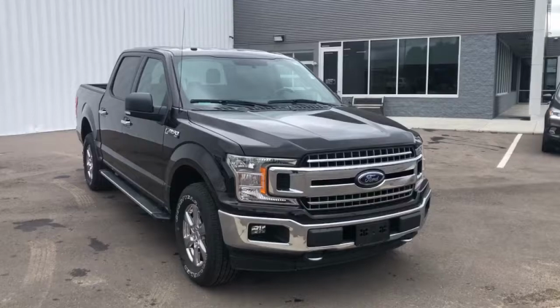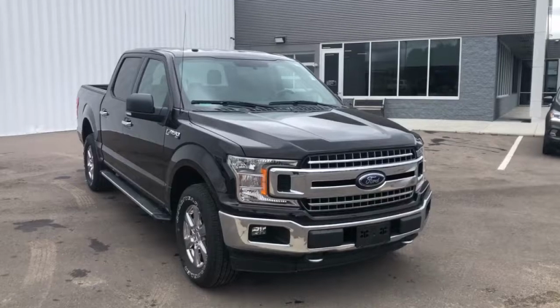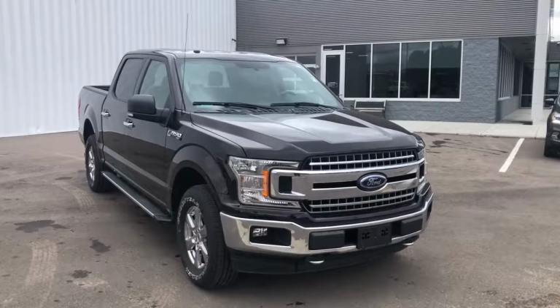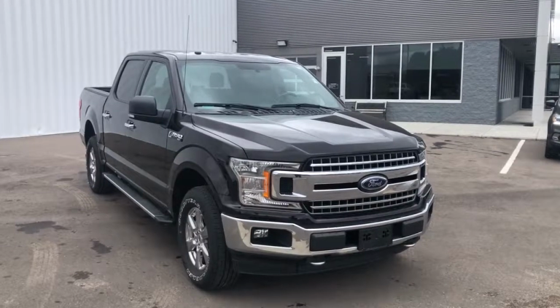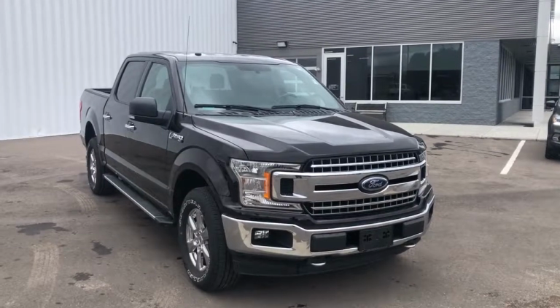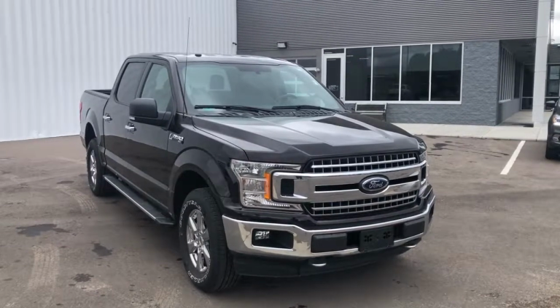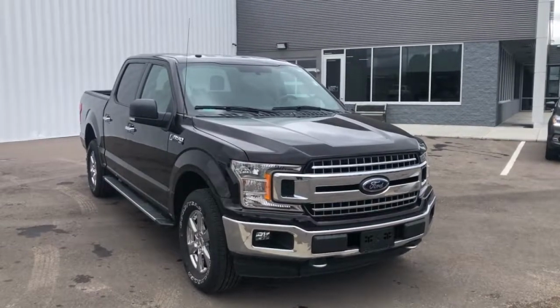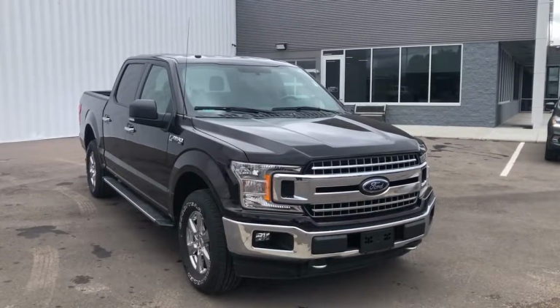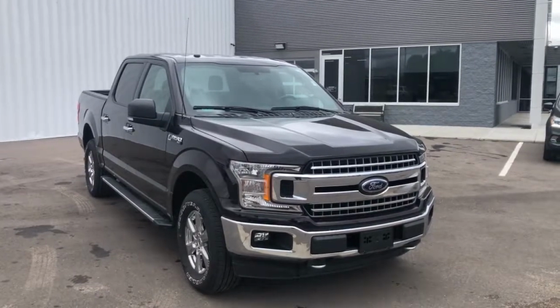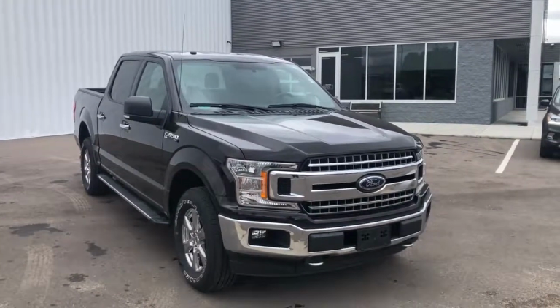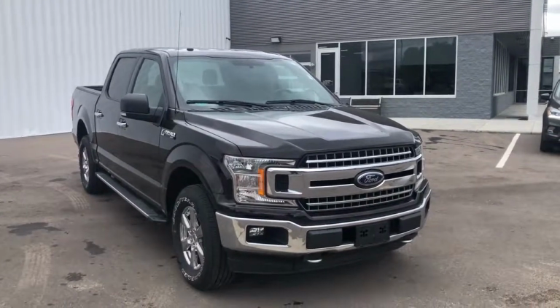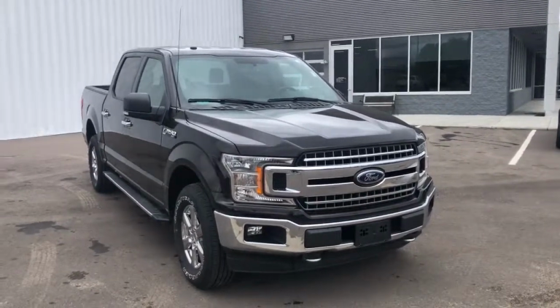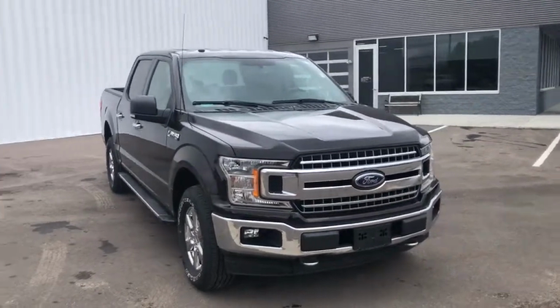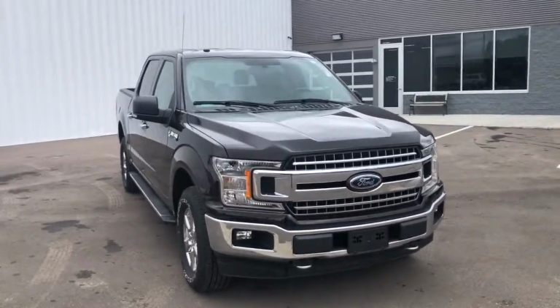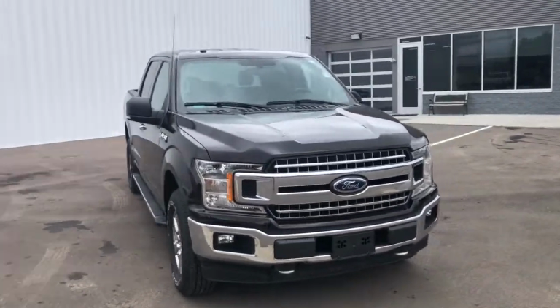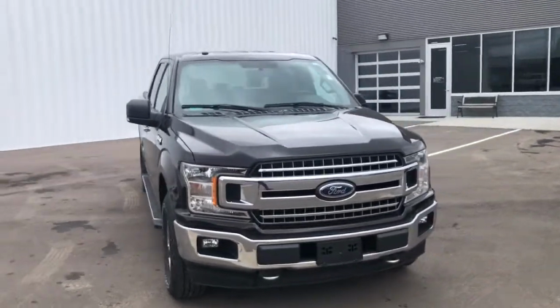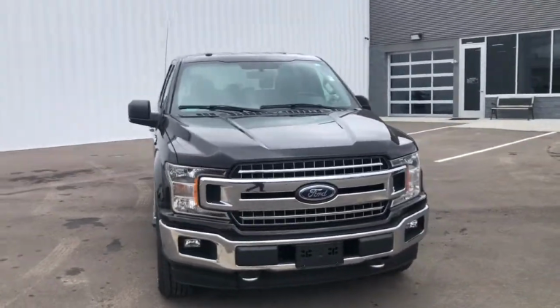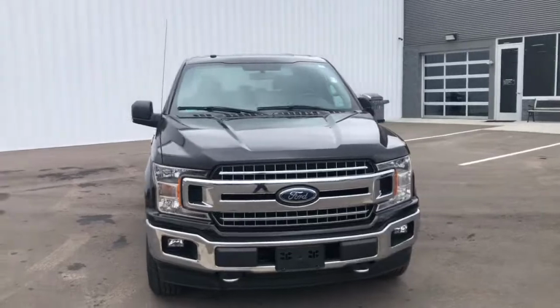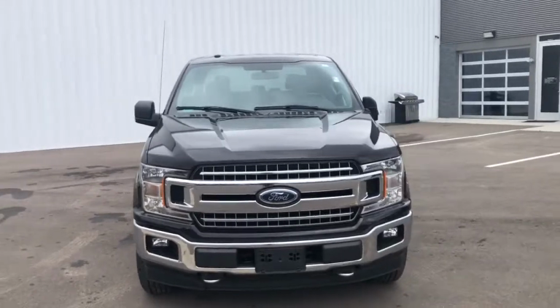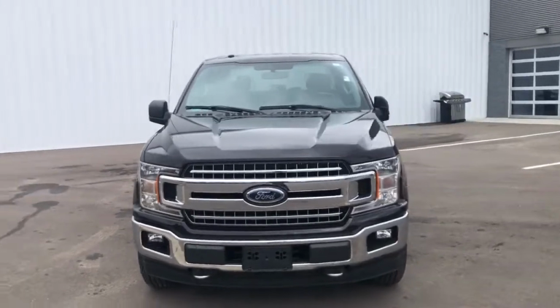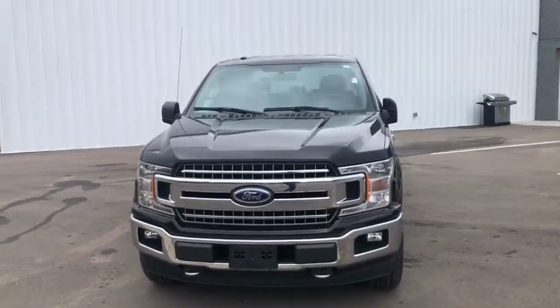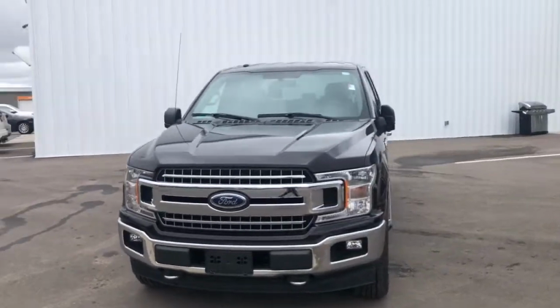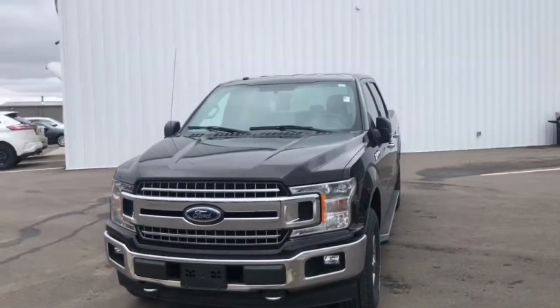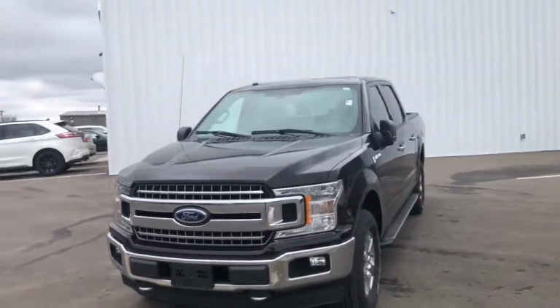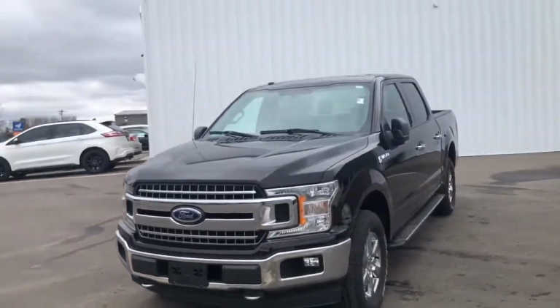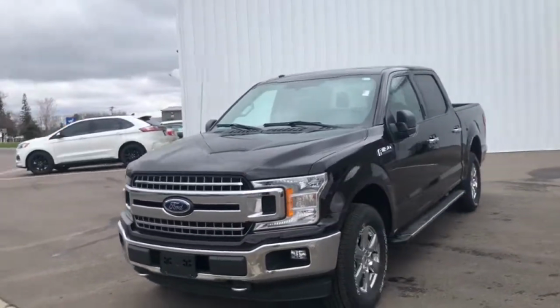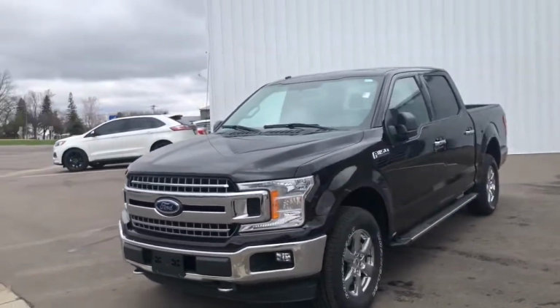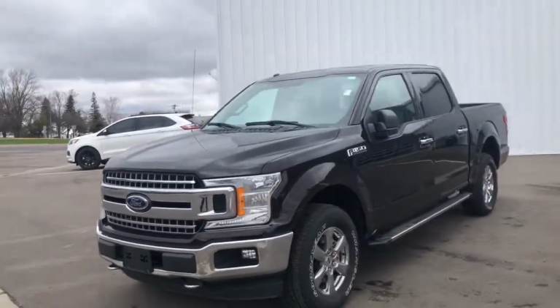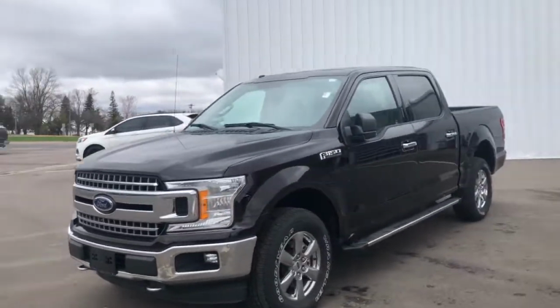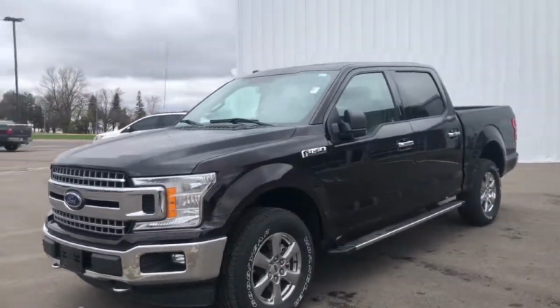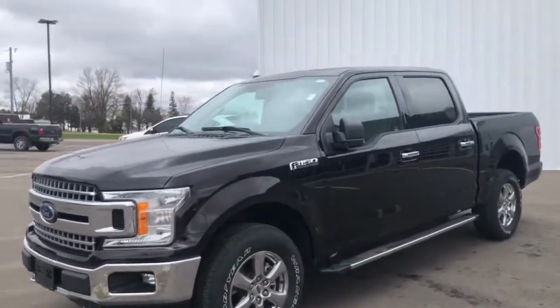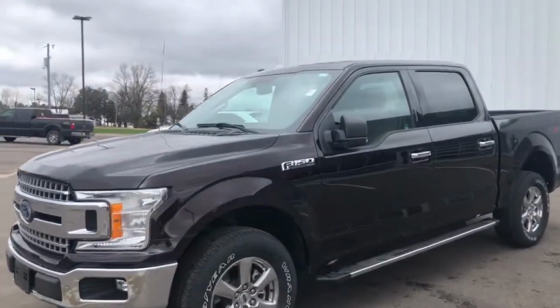You're gonna love the 2018 Ford F-150. With less than 30,000 miles on the odometer, this vehicle stands out from the rest.